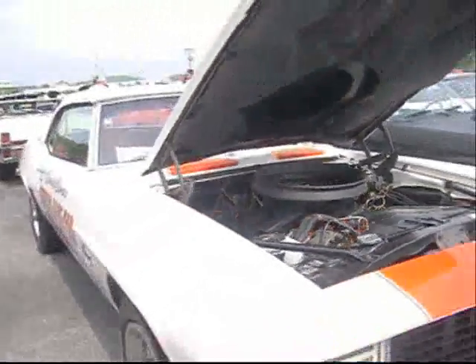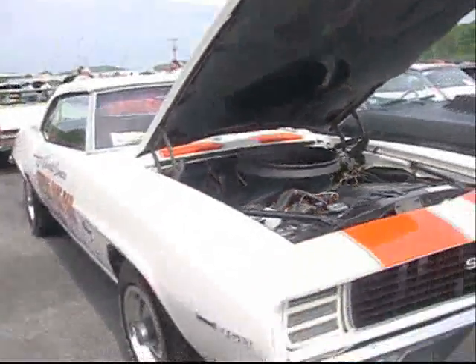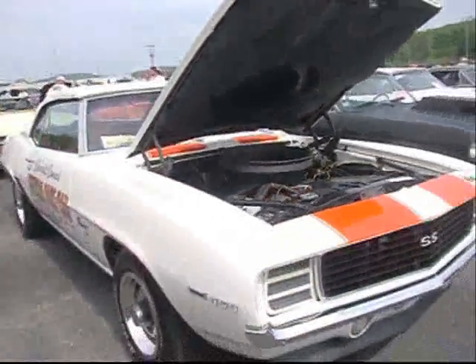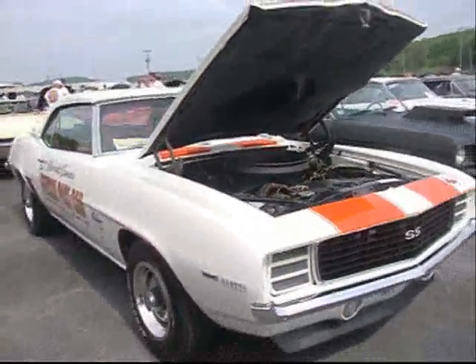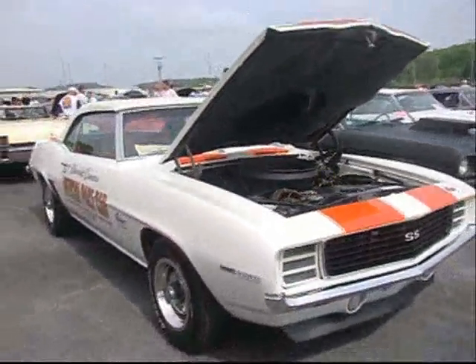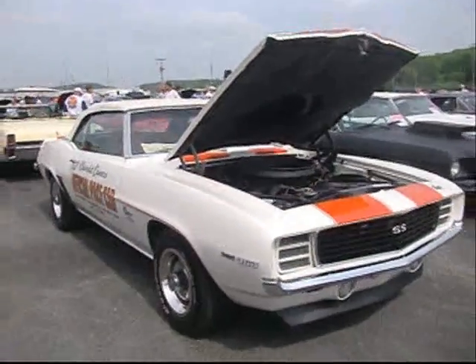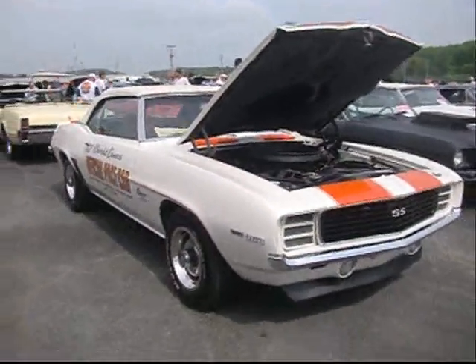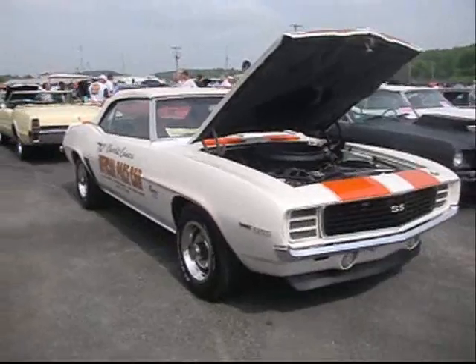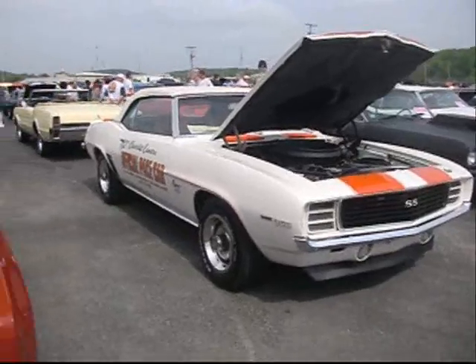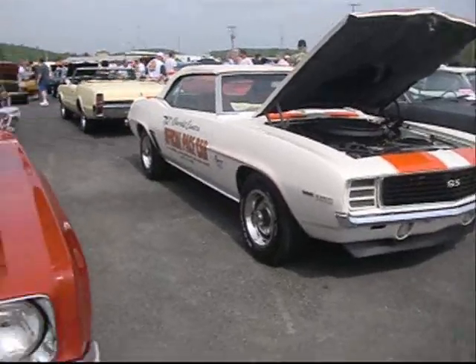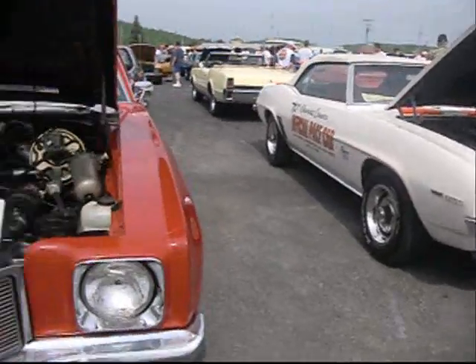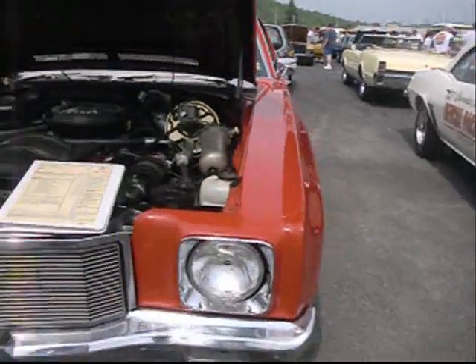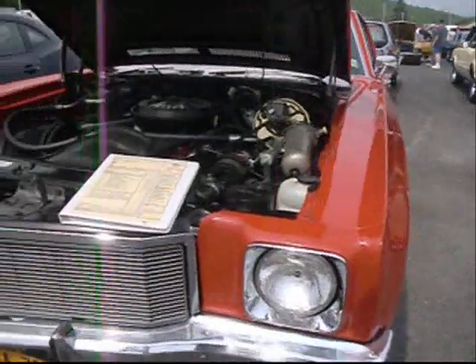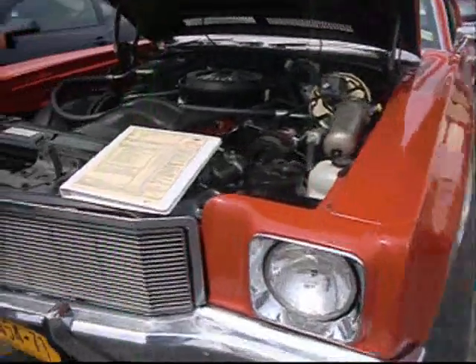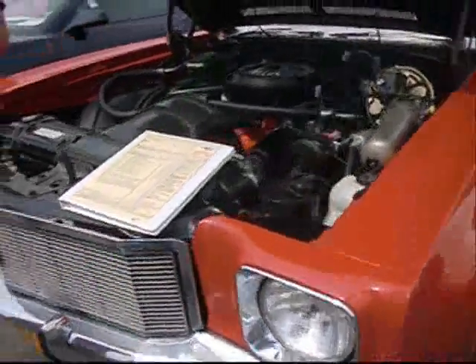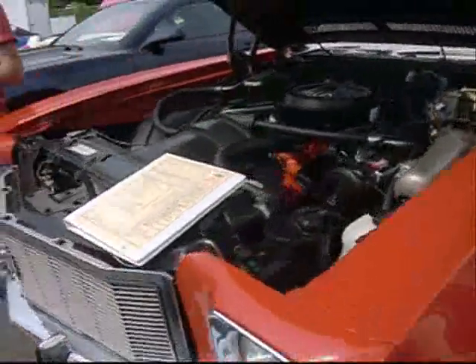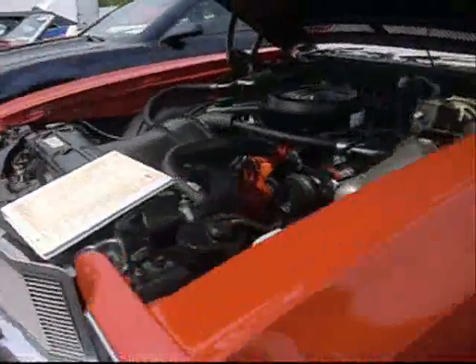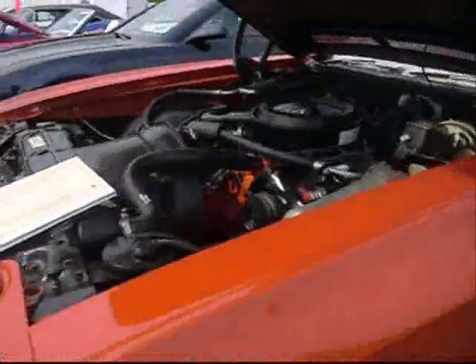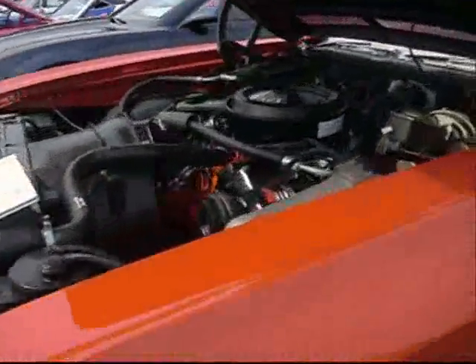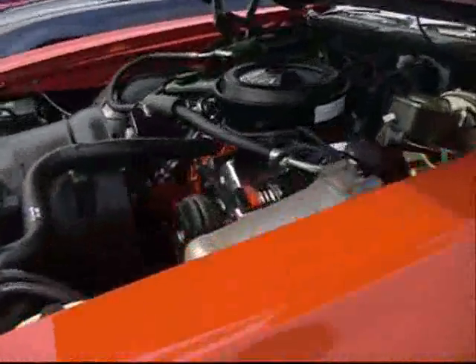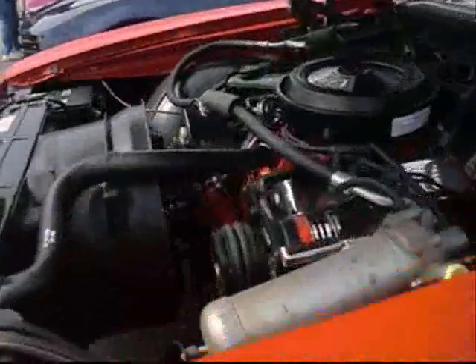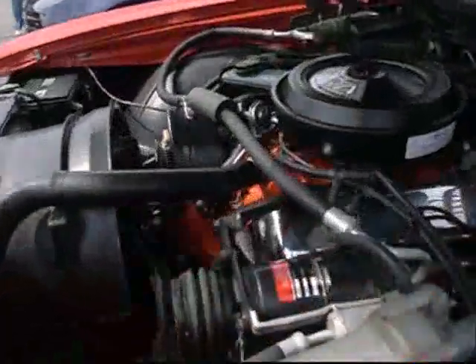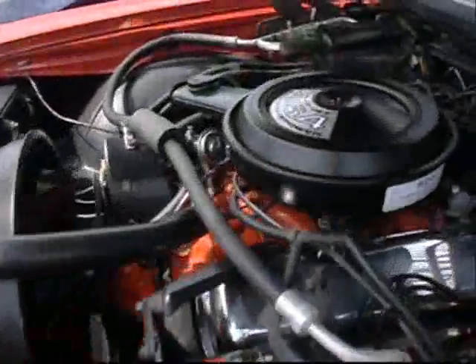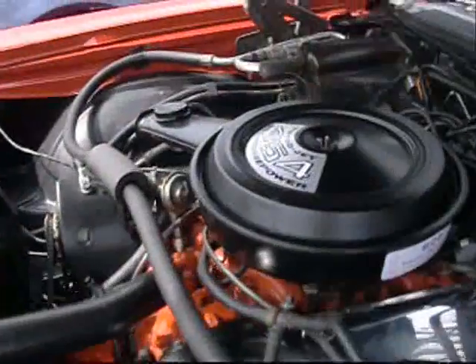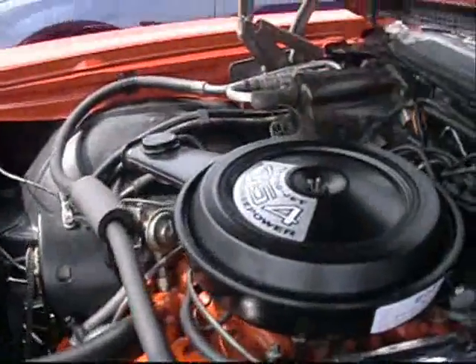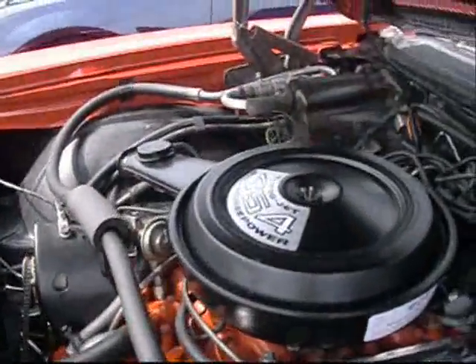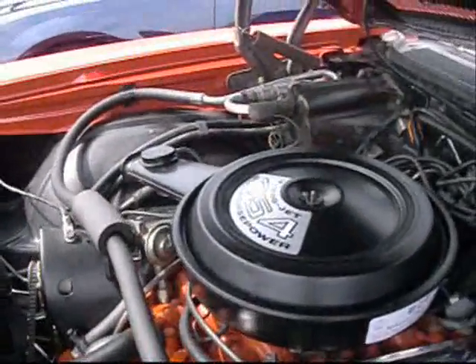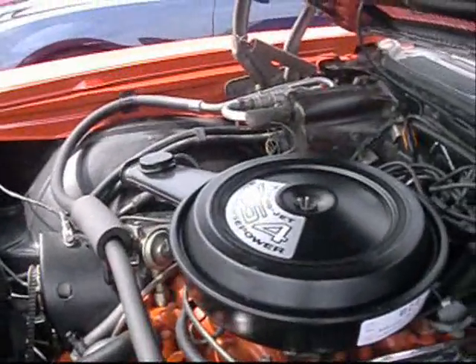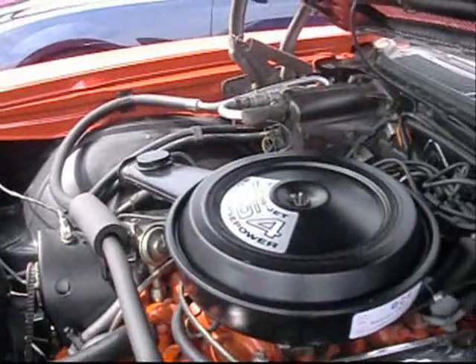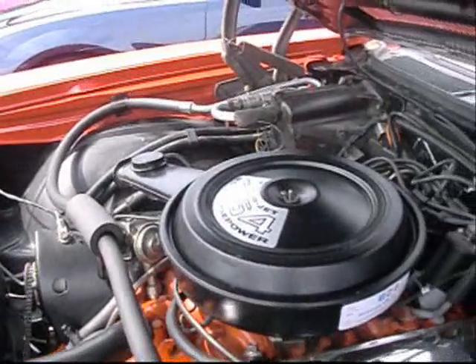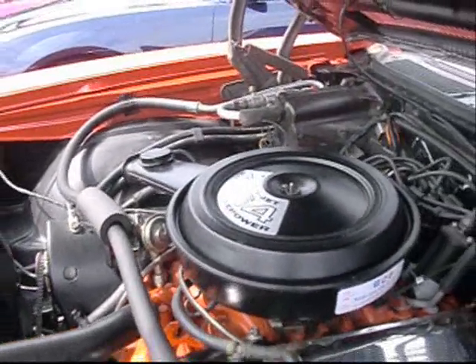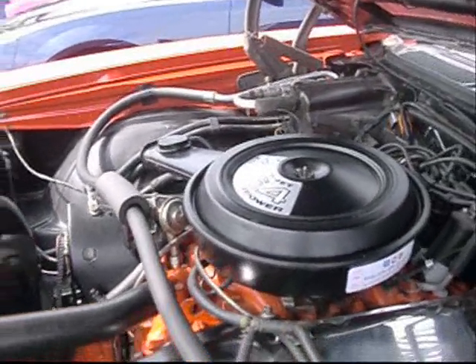1969 RS SS Camaro, parked next to a '72 Monte Carlo. Big block — 454, 365 horse.